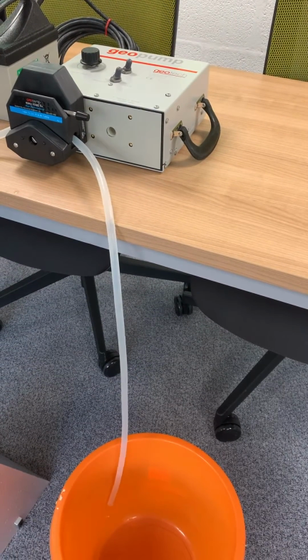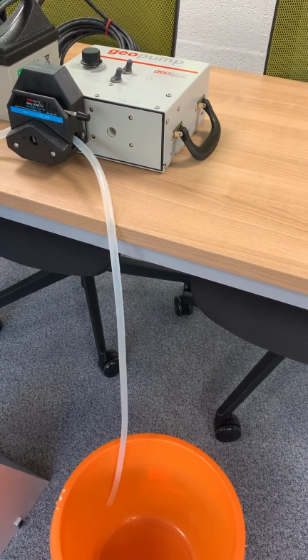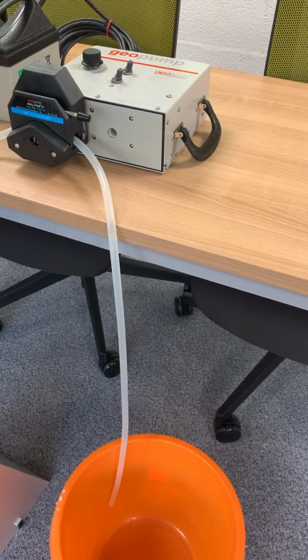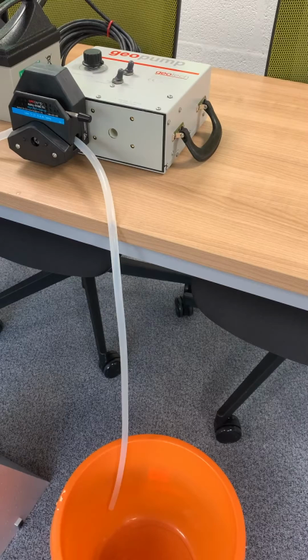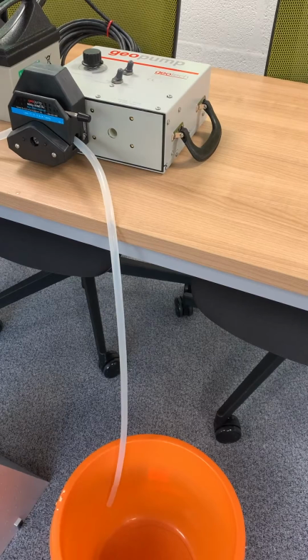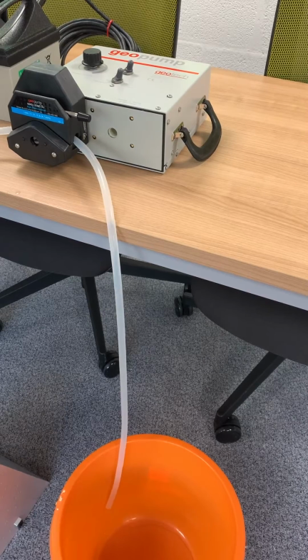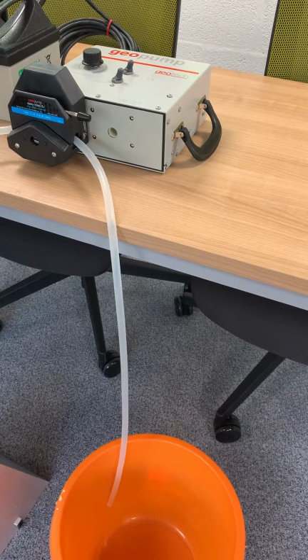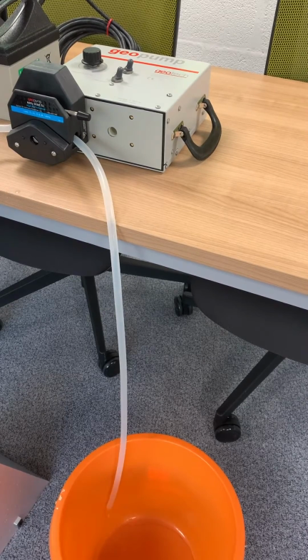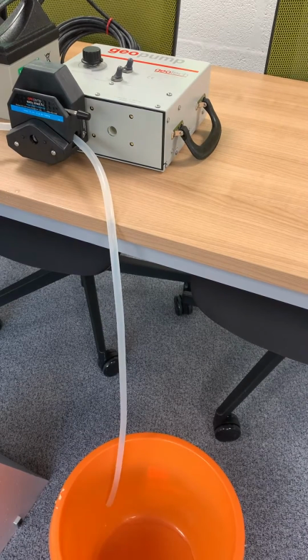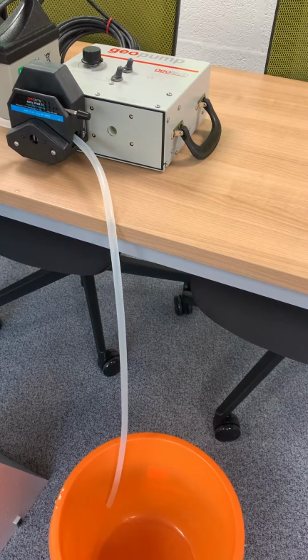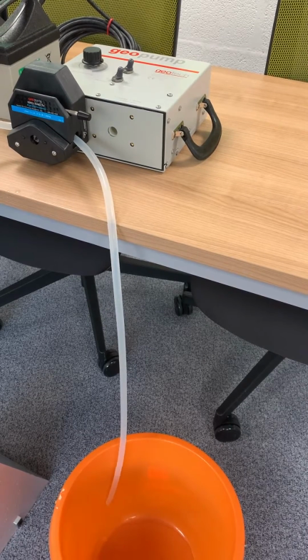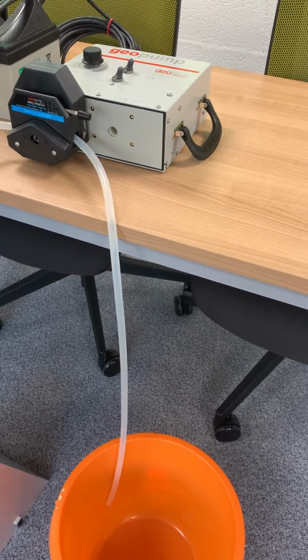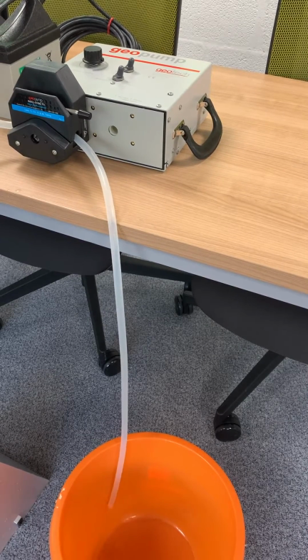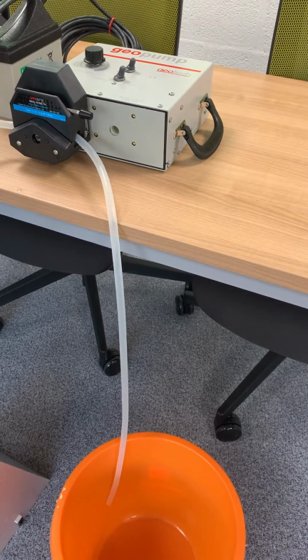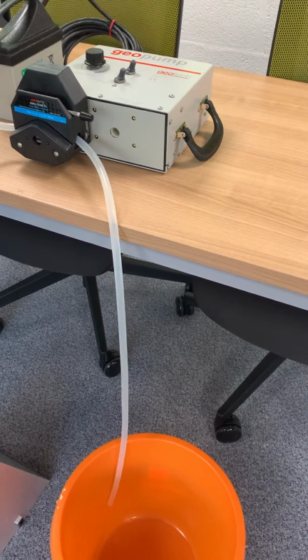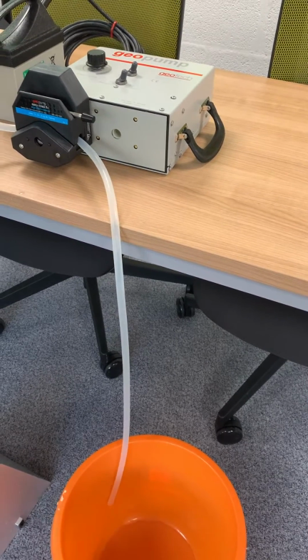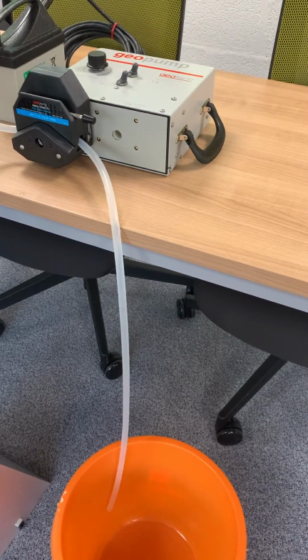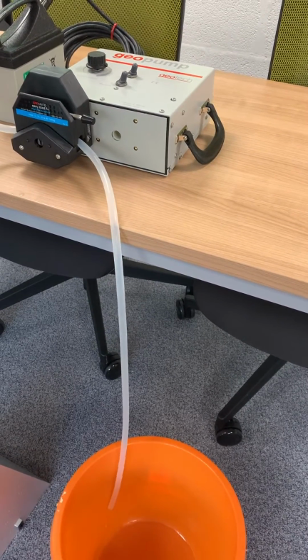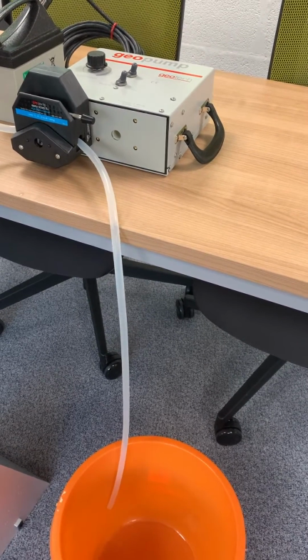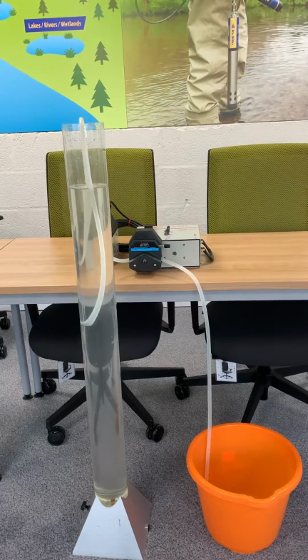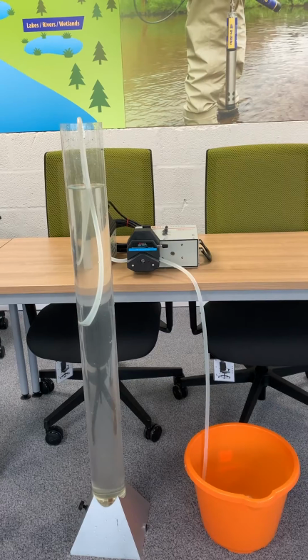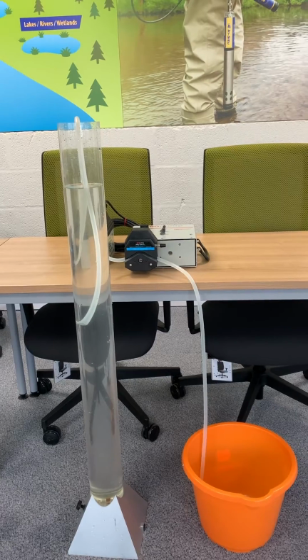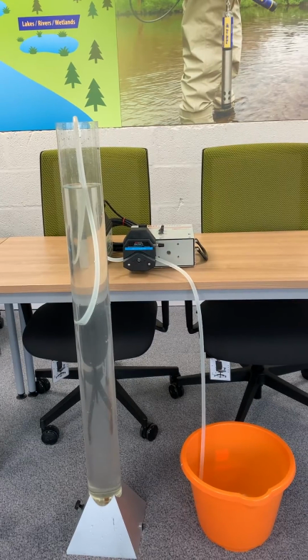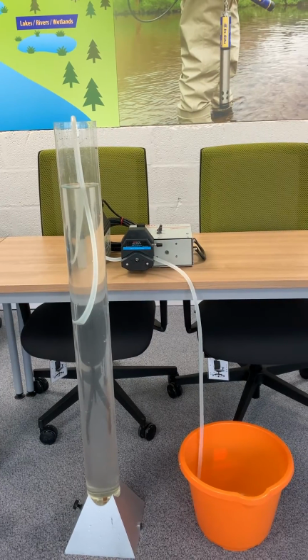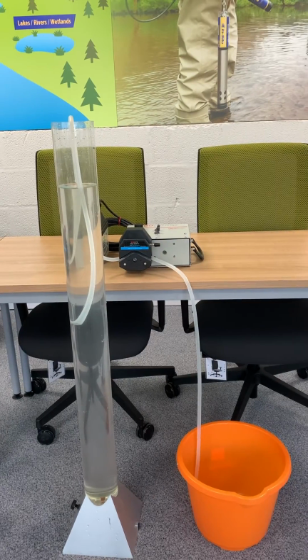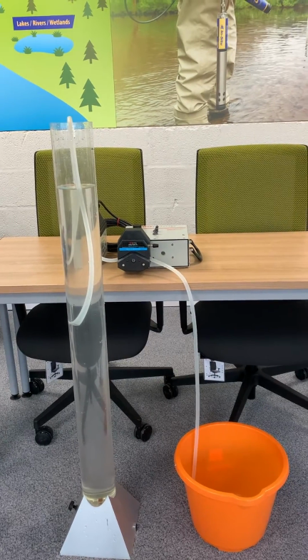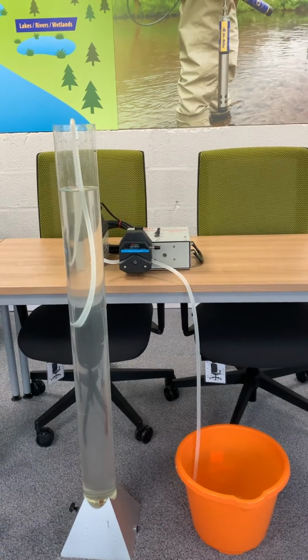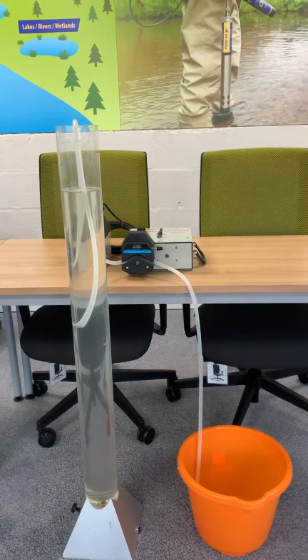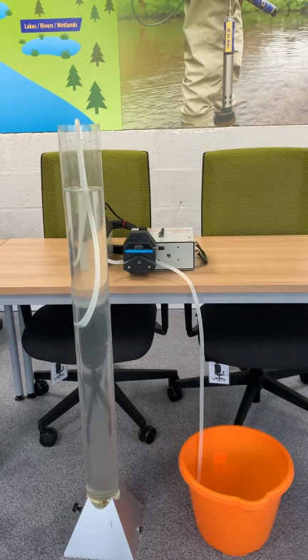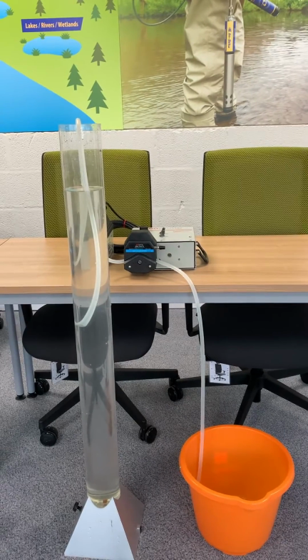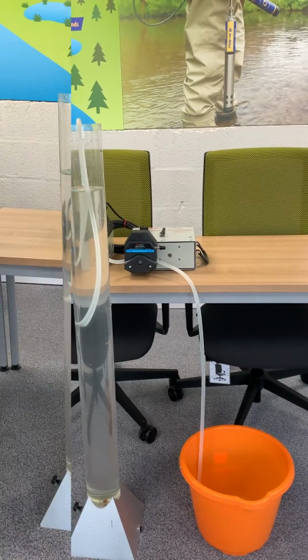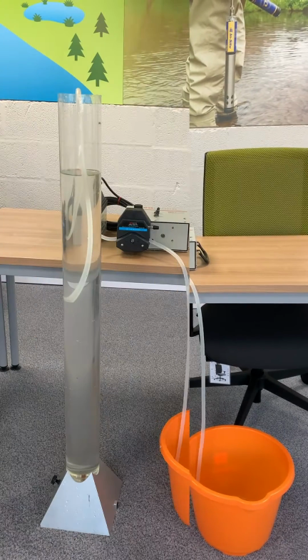They make great portable pumps as the only thing coming into contact with your sample is the disposable tubing, which can be changed between bore holes to limit cross contamination.